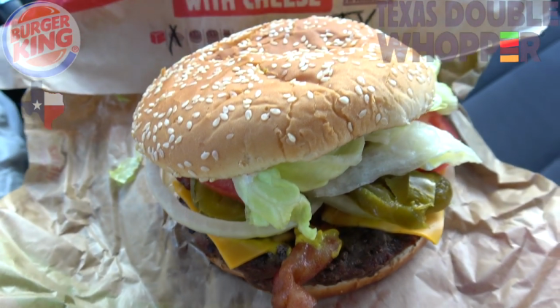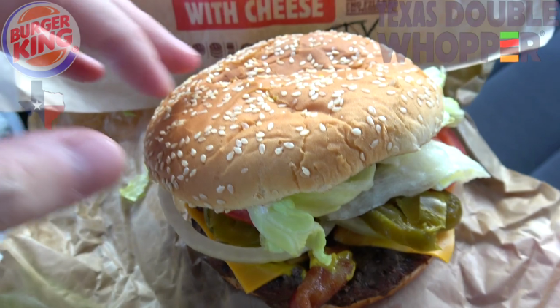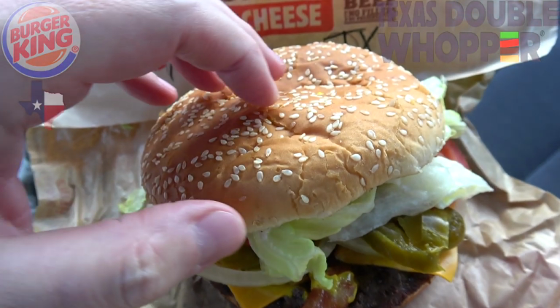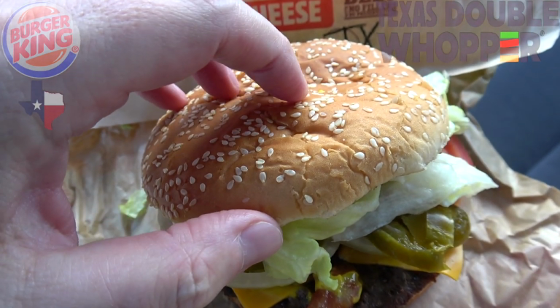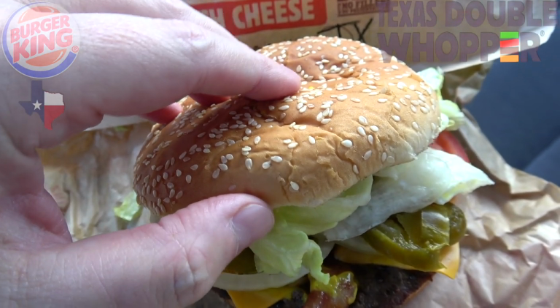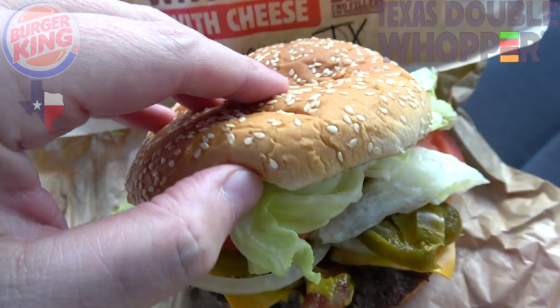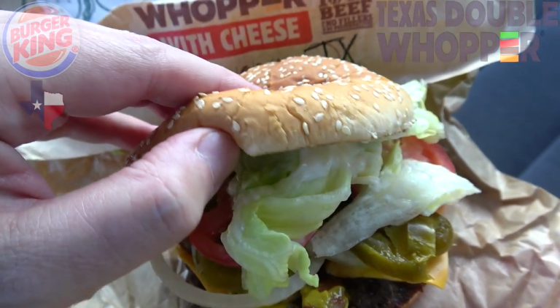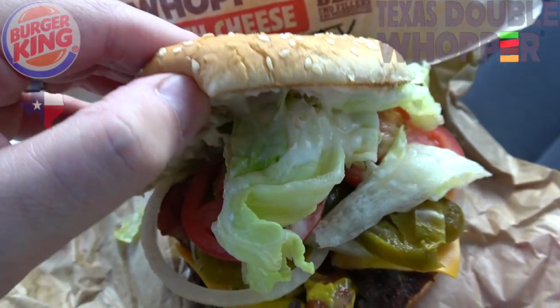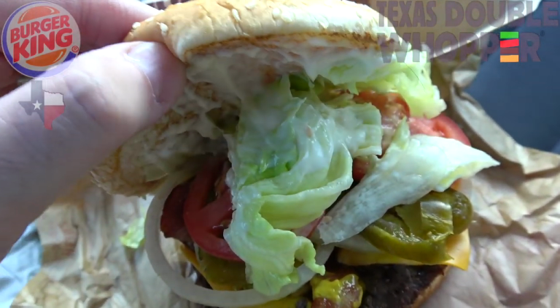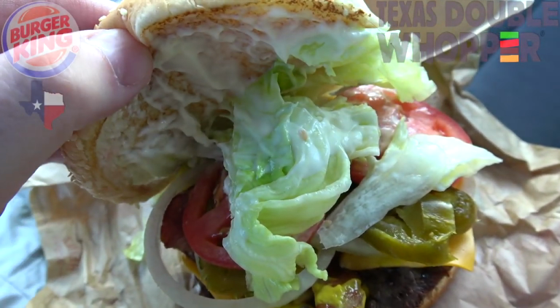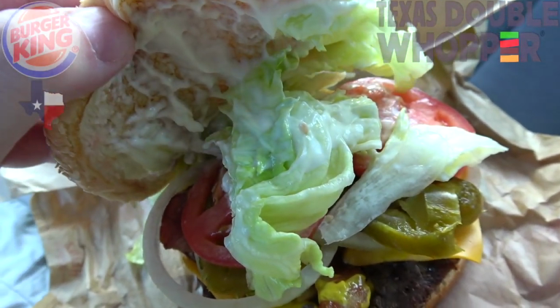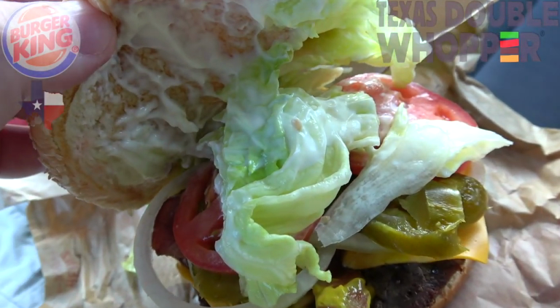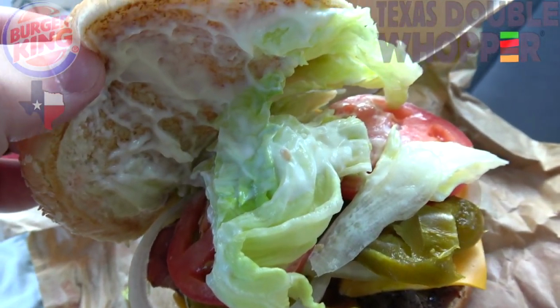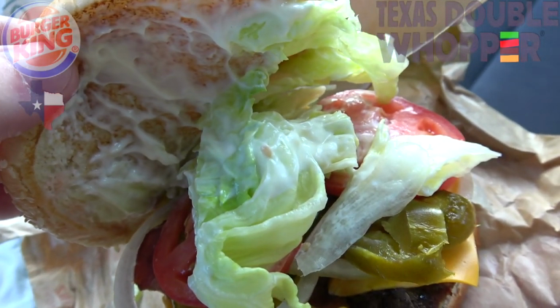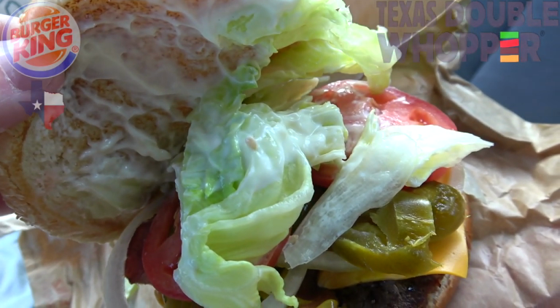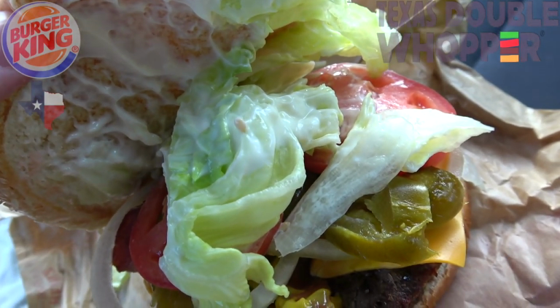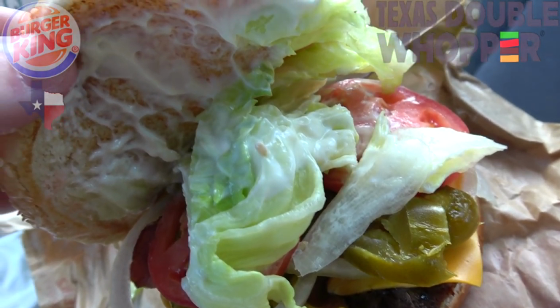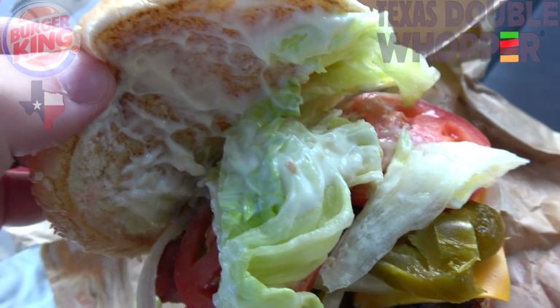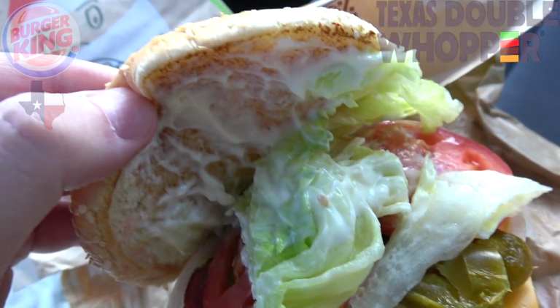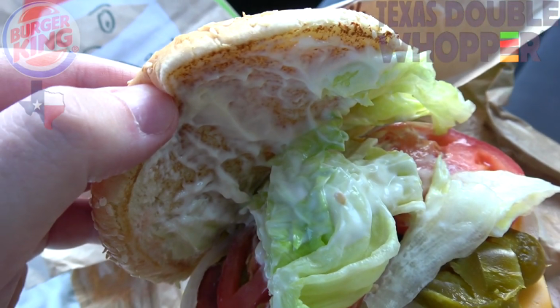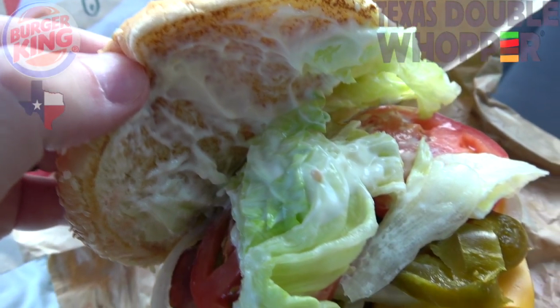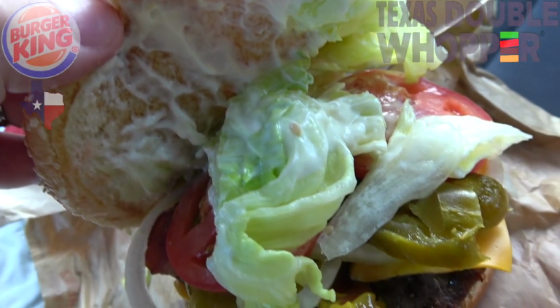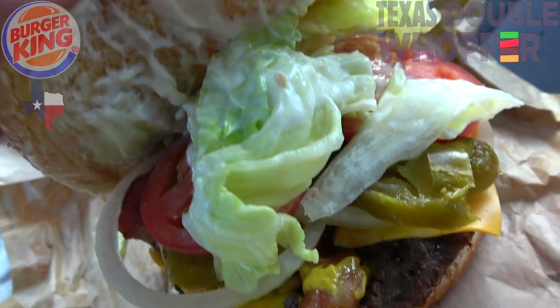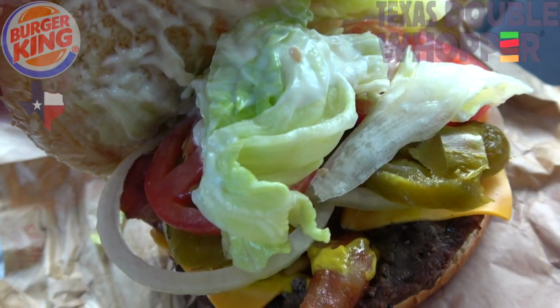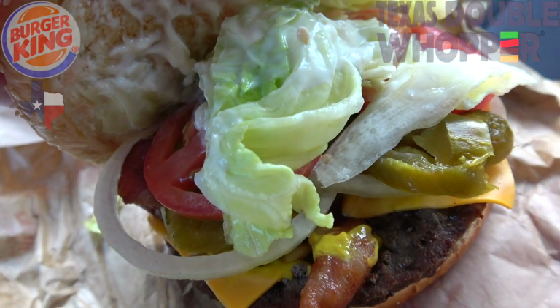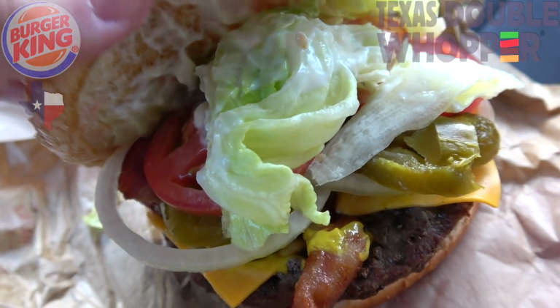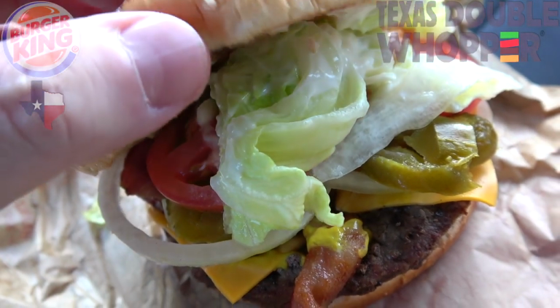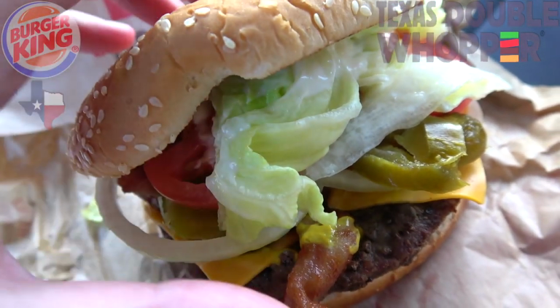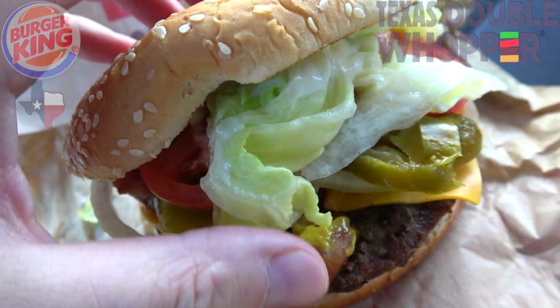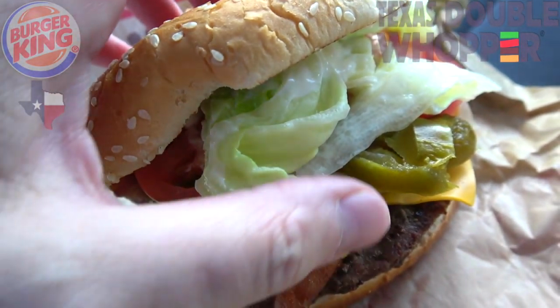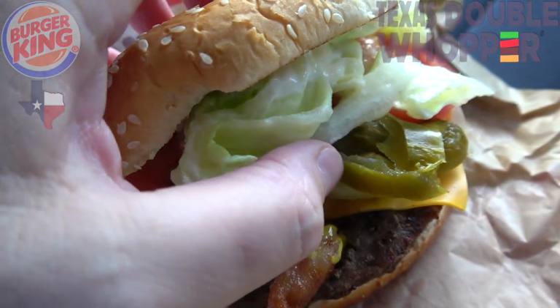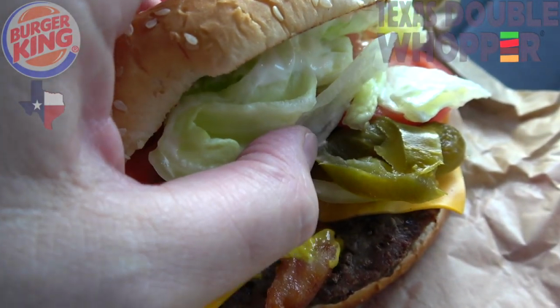Starting off with the sesame seed bun. Let's take a look underneath. You've got all the usual stuff from the standard Whopper, which means mayo, lettuce, tomatoes, and onions. Let's go a little further under here.